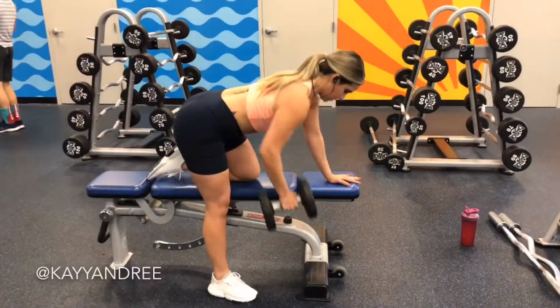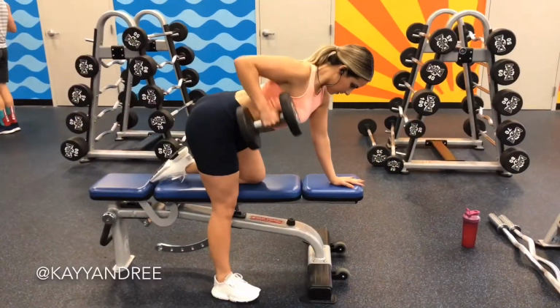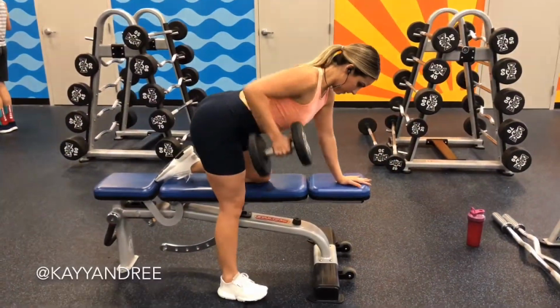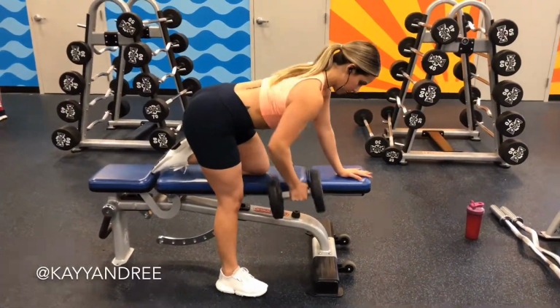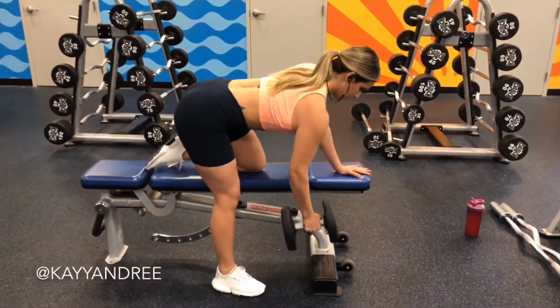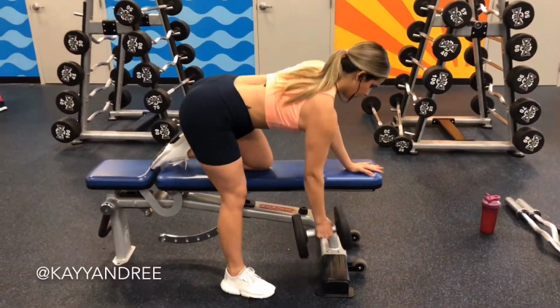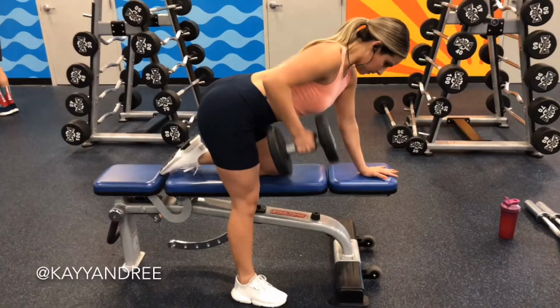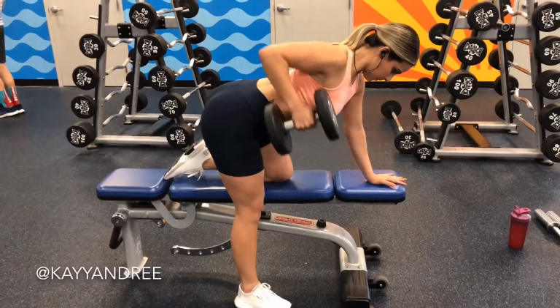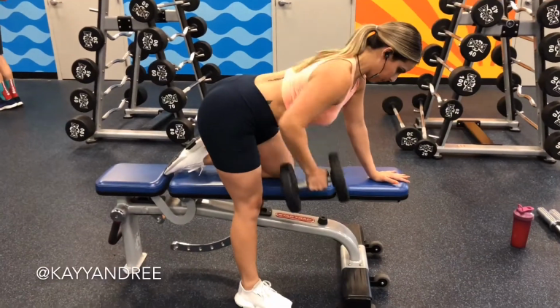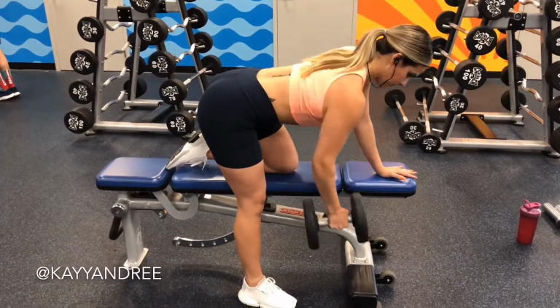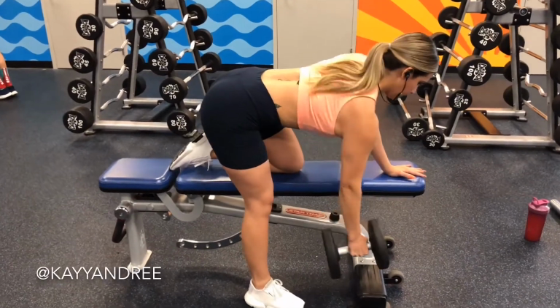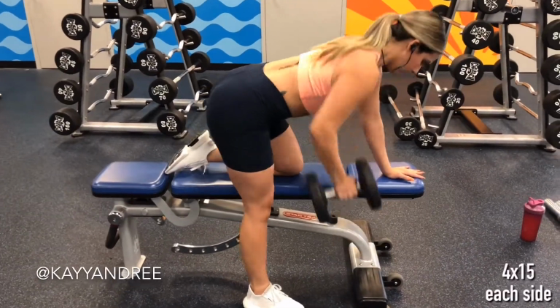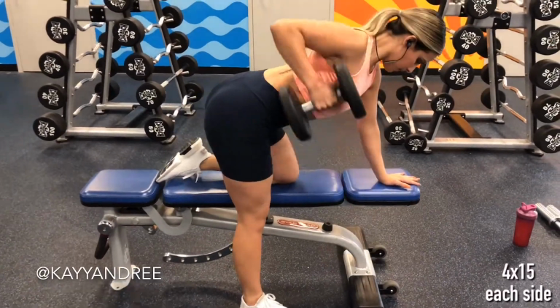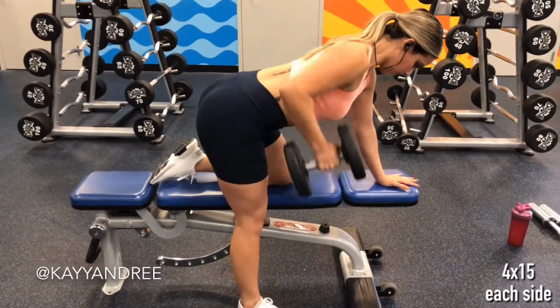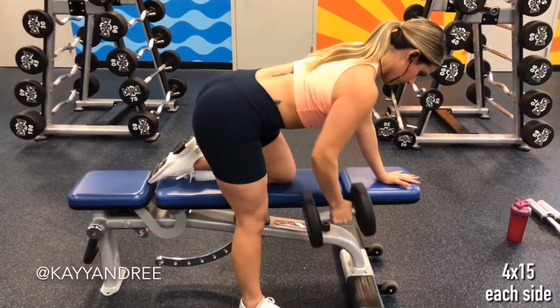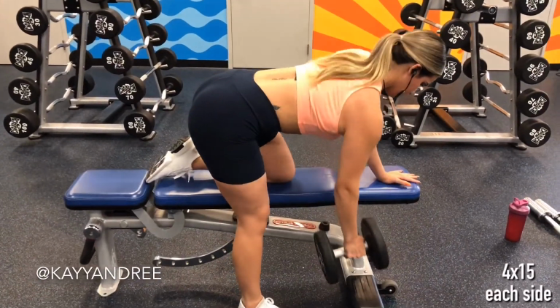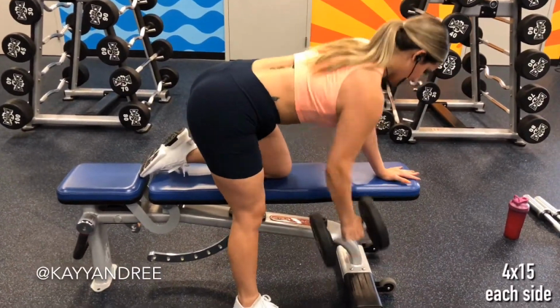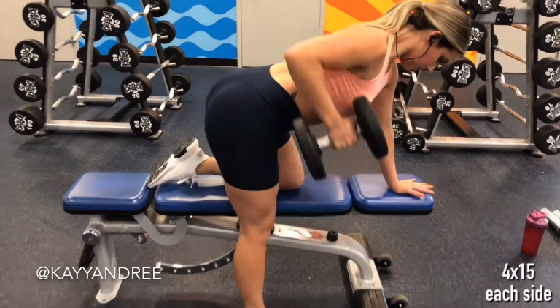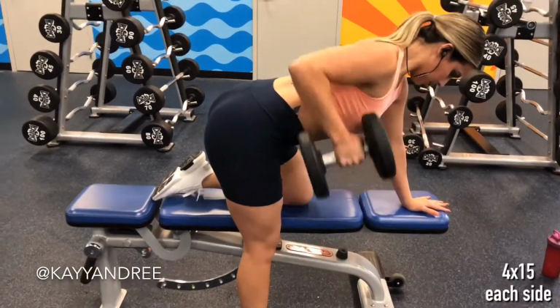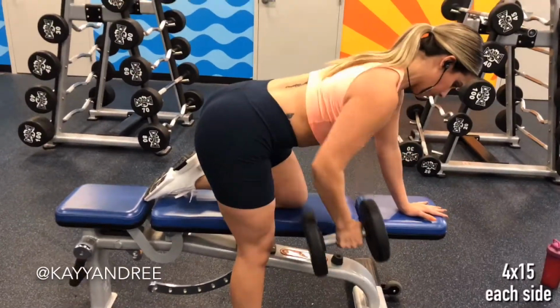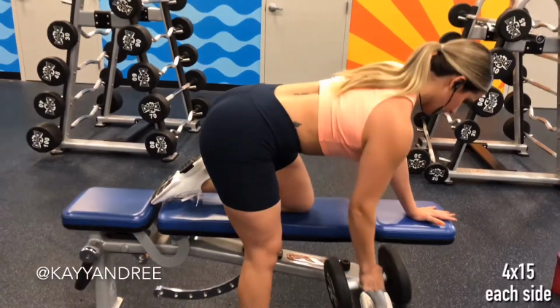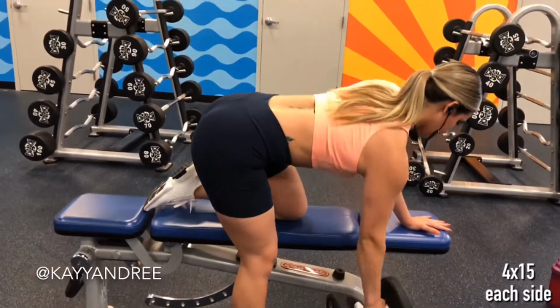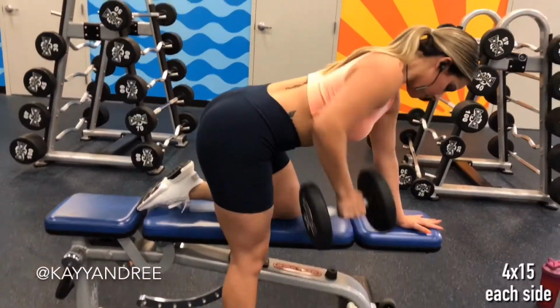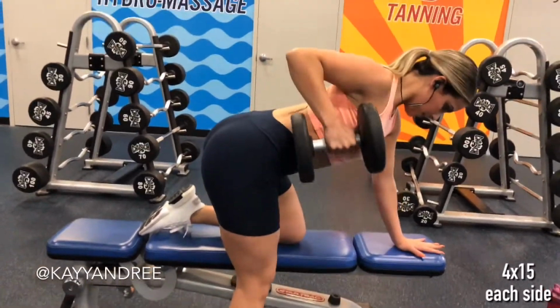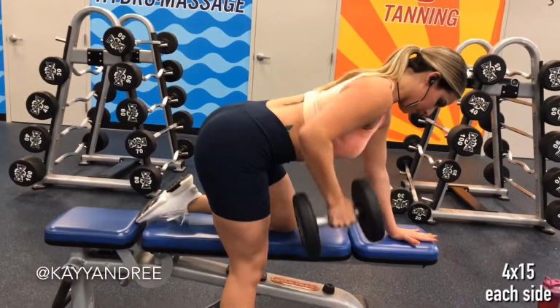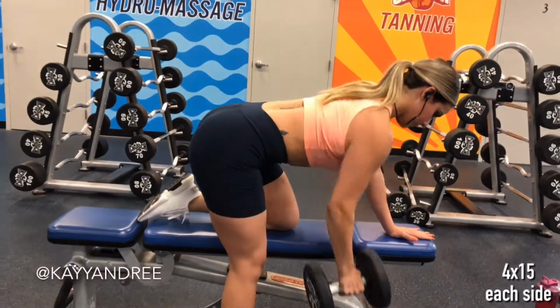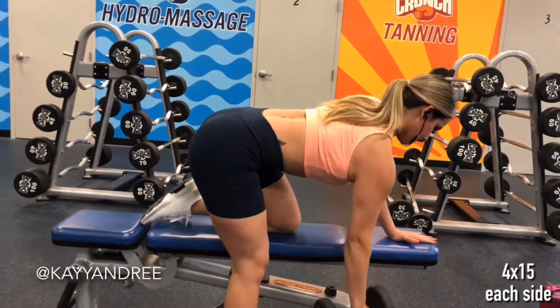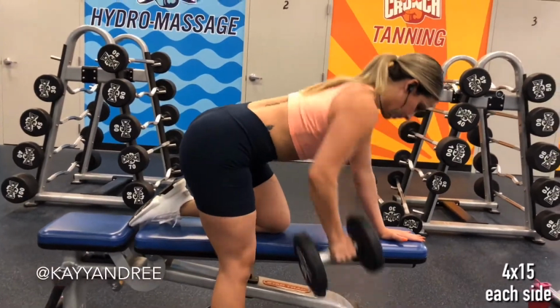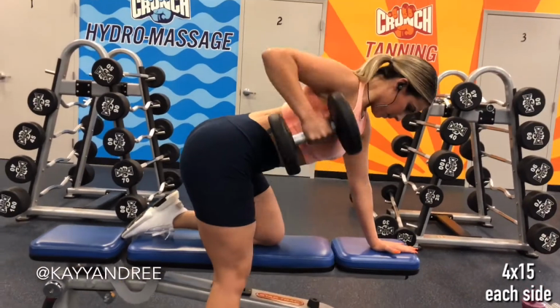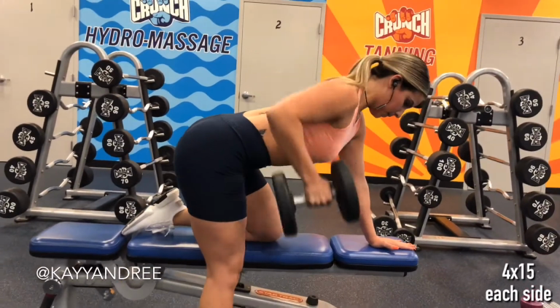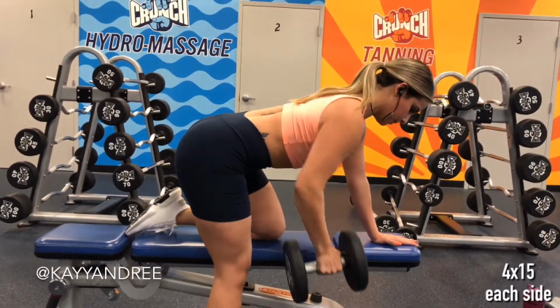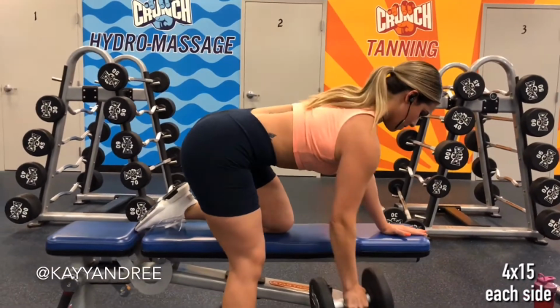Next up for this back workout, I'm moving on to some good old bent-over dumbbell rows. I'm making that mental connection with my back and driving my elbows to the ceiling.